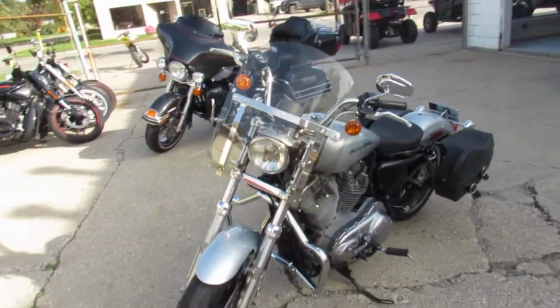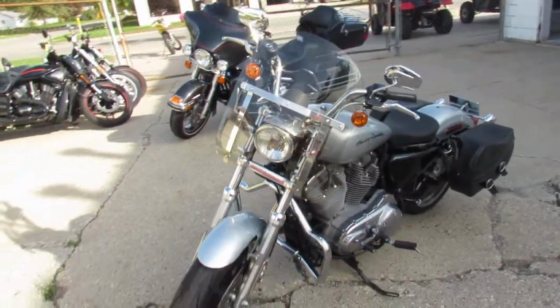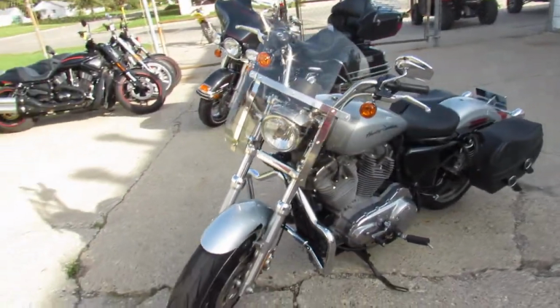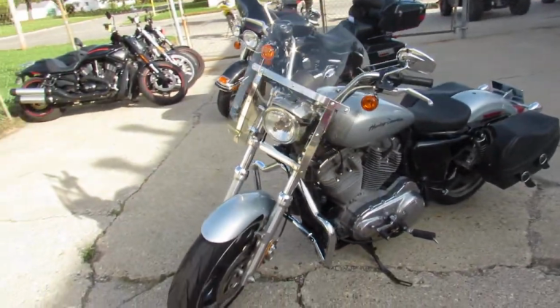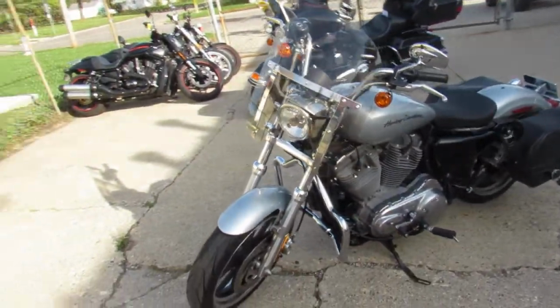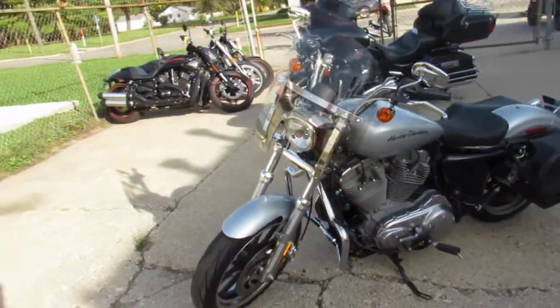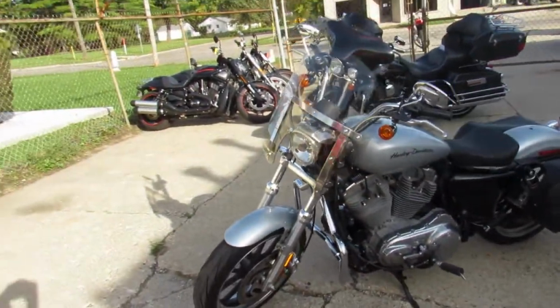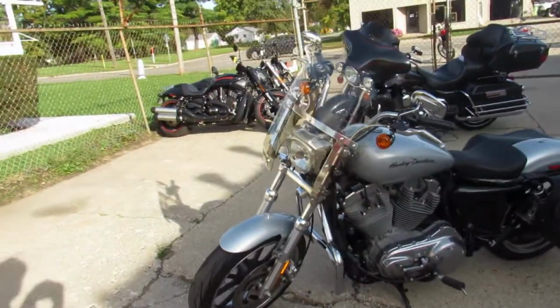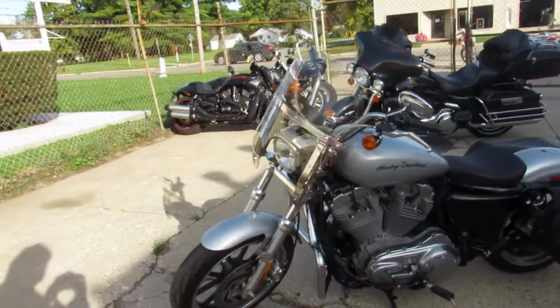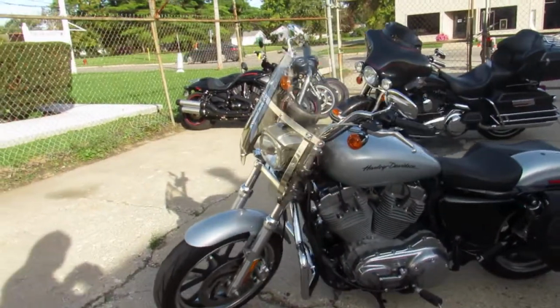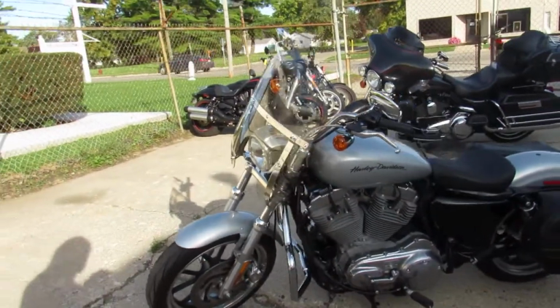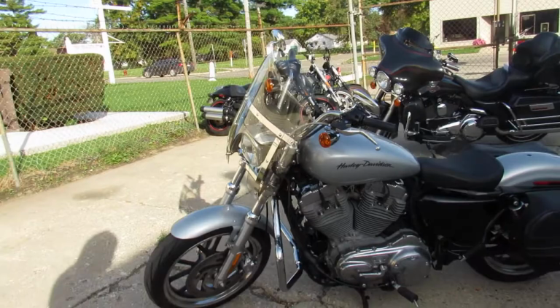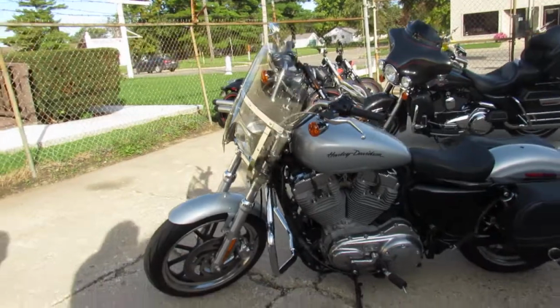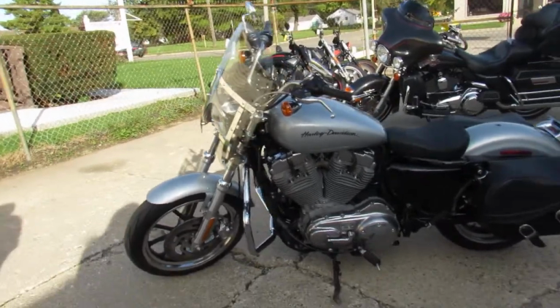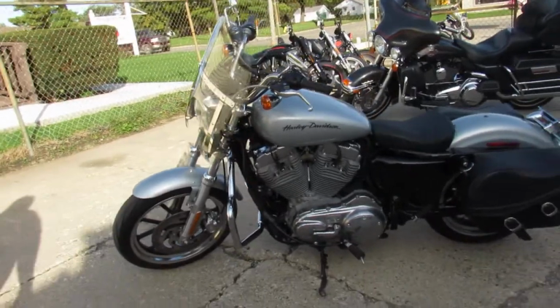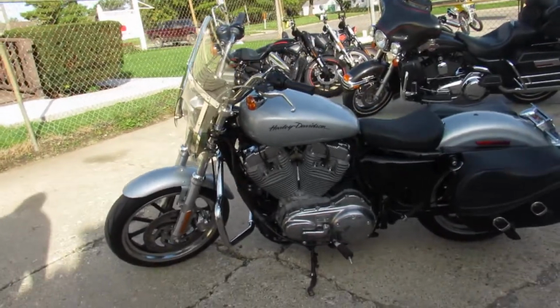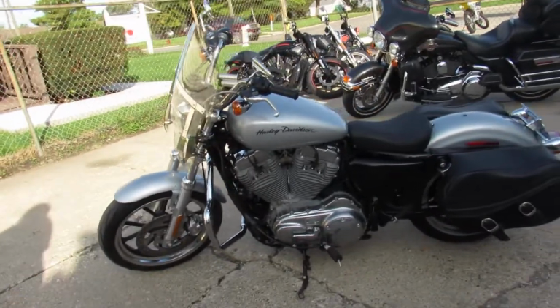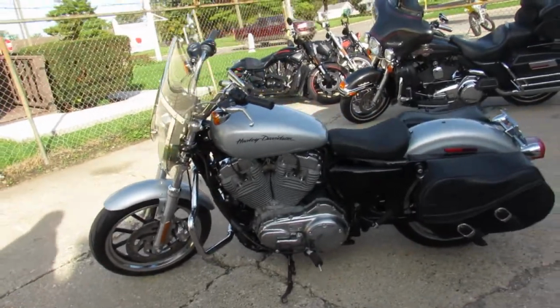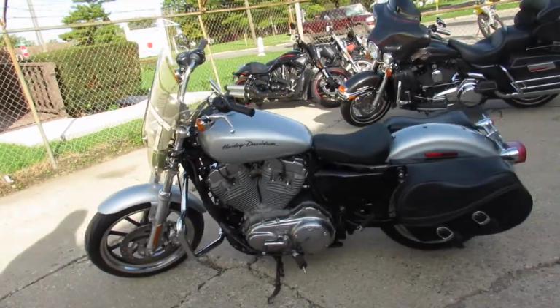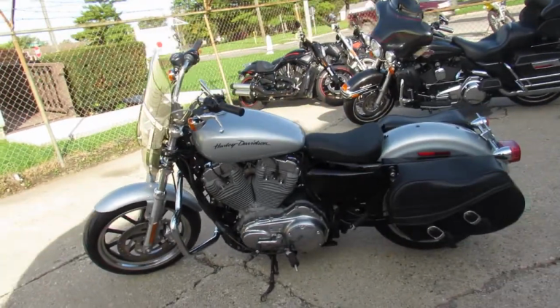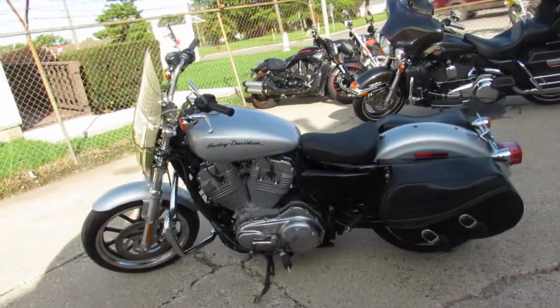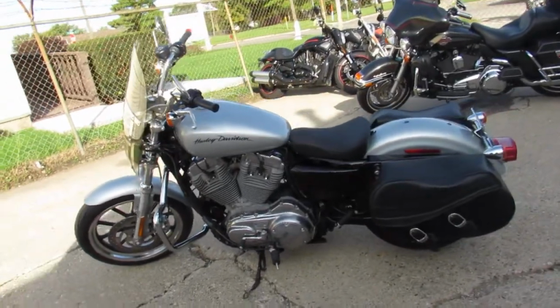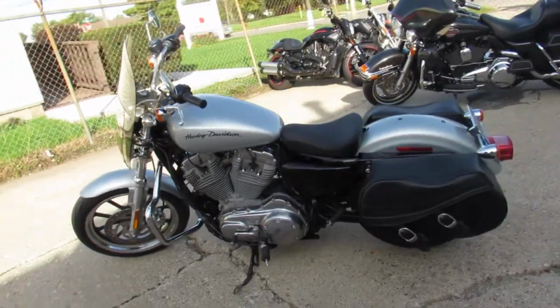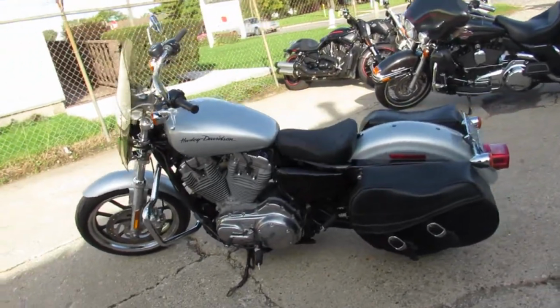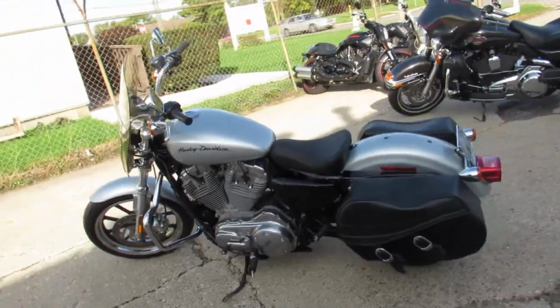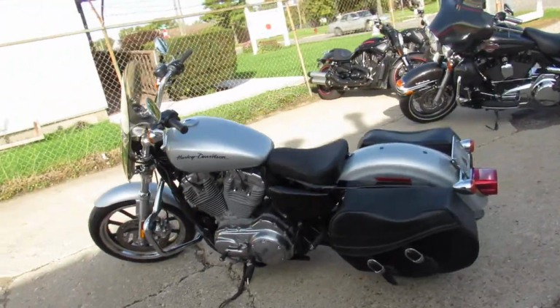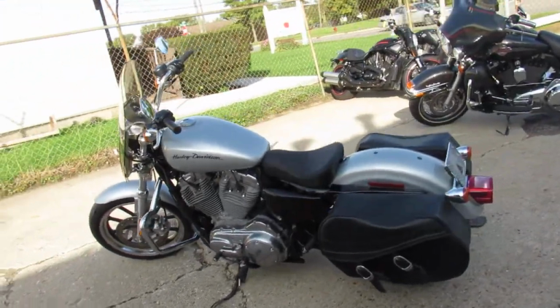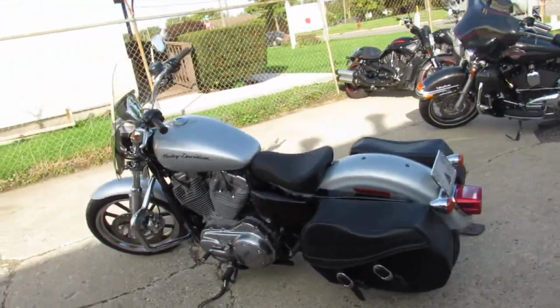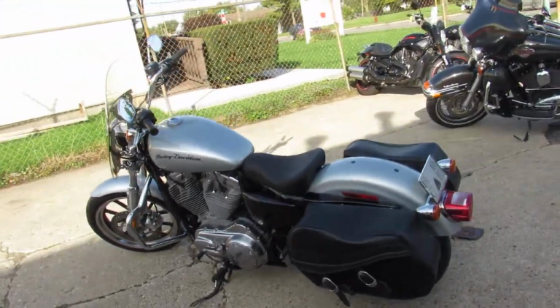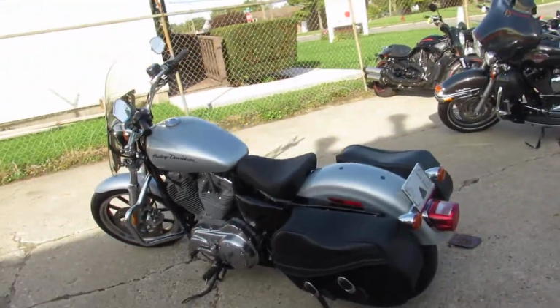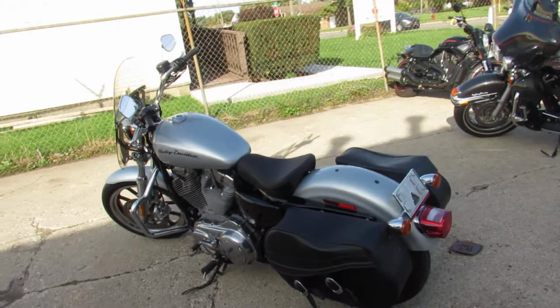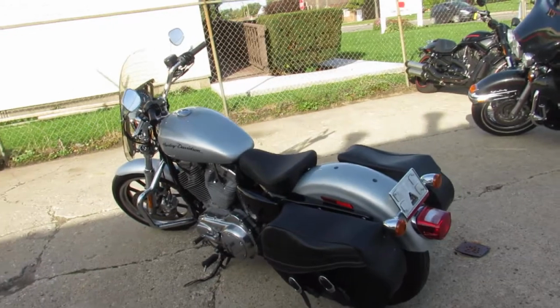Comes with the windshield and saddlebags. It's a sharp, clean bike. Shines like new. Runs strong and ready for the road, guys. All the fluids have been changed. Hop on and go.